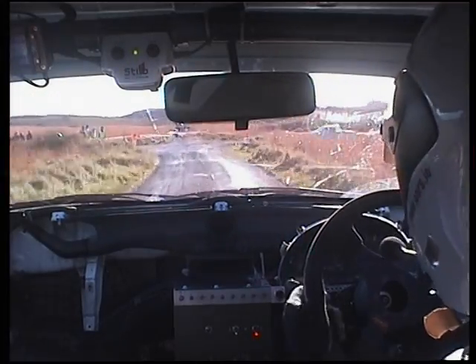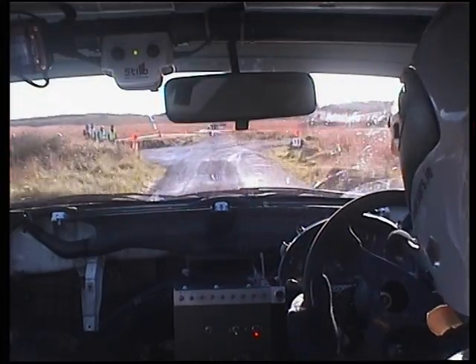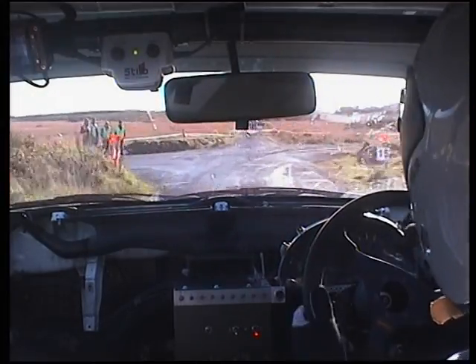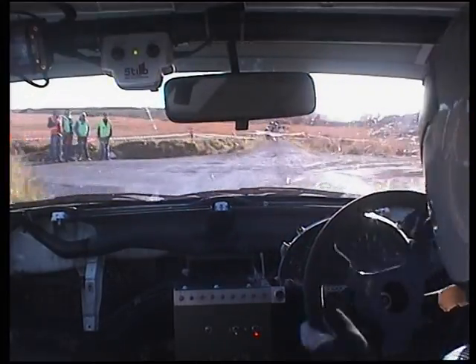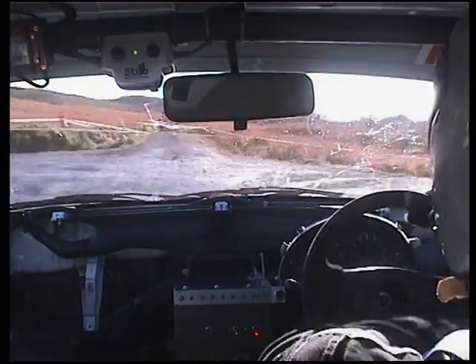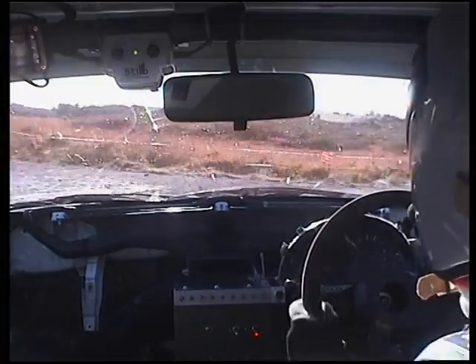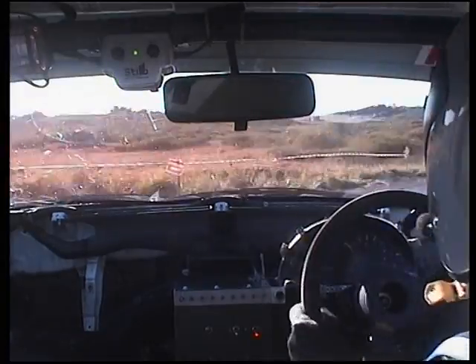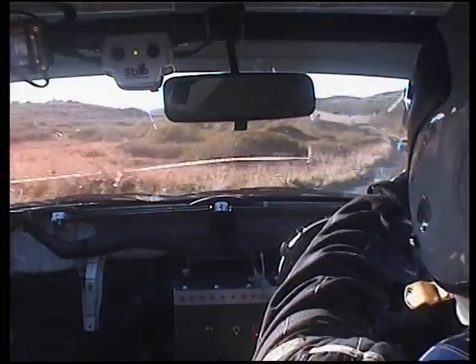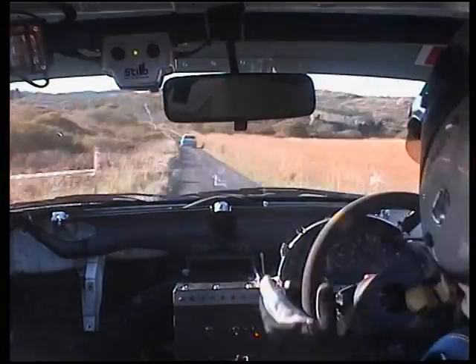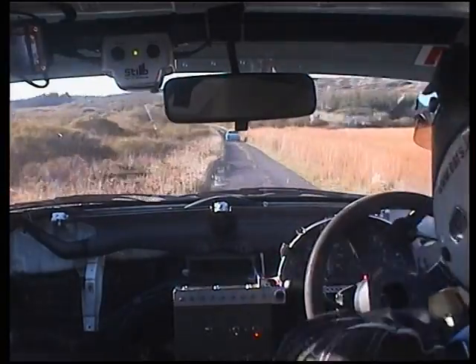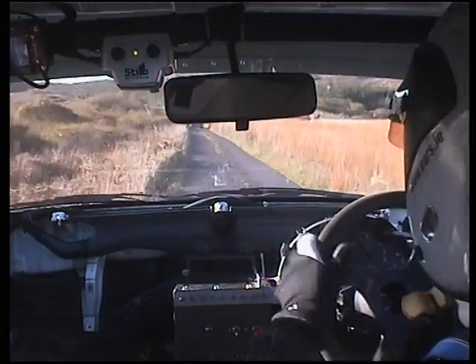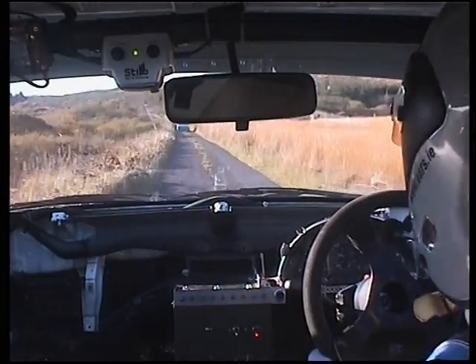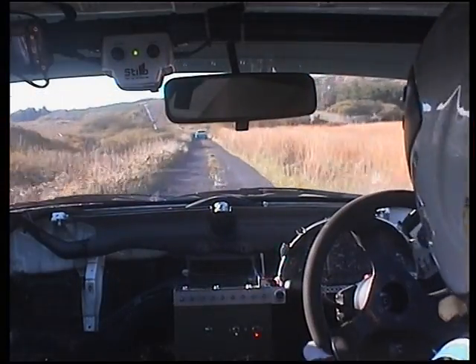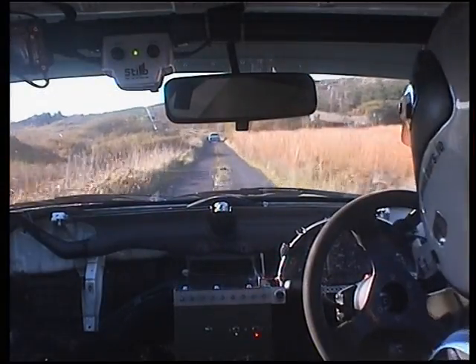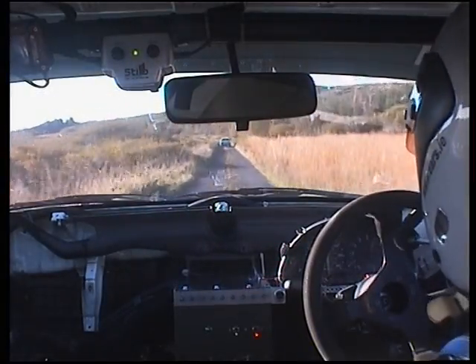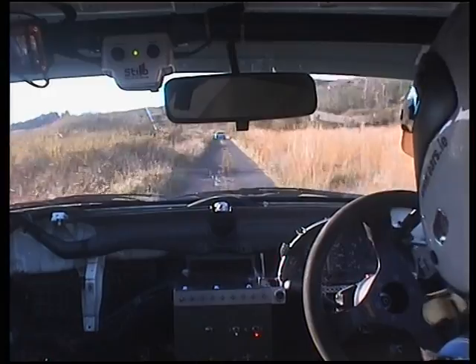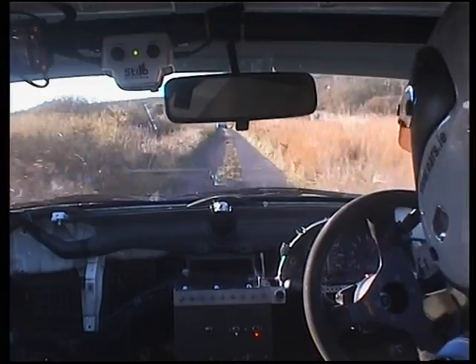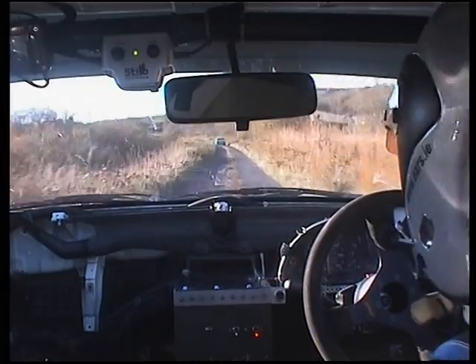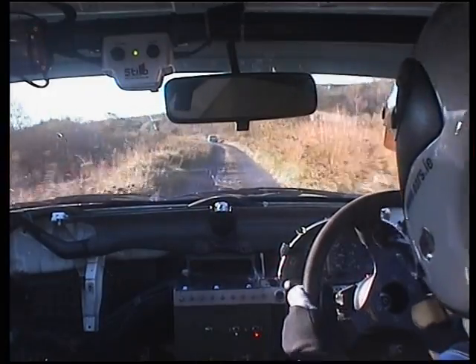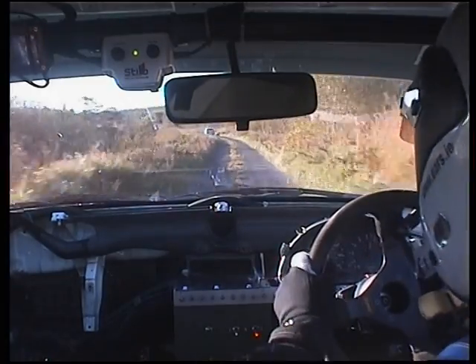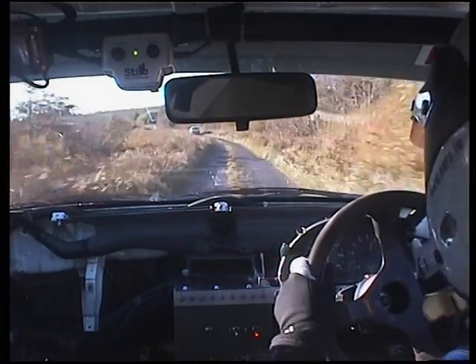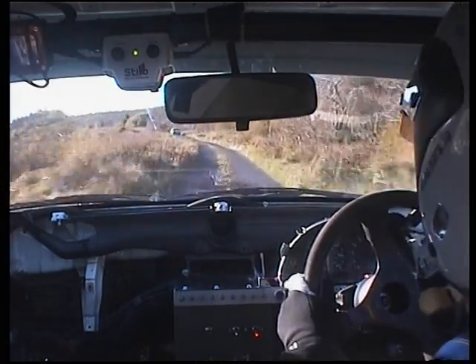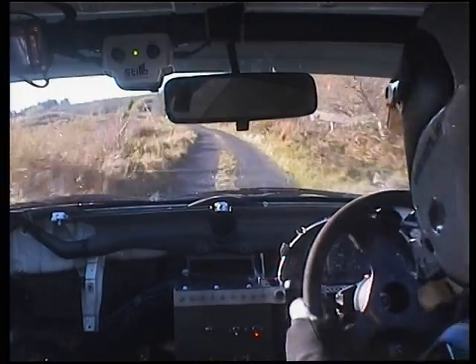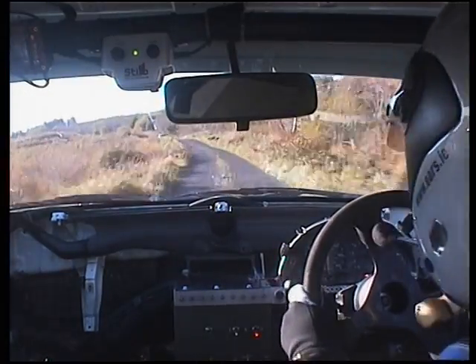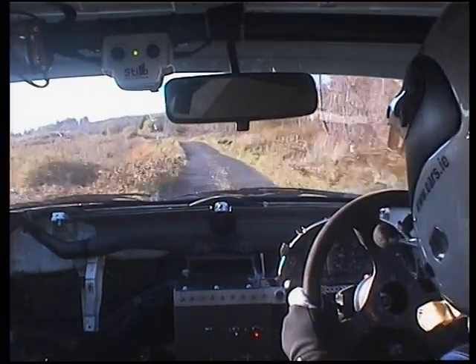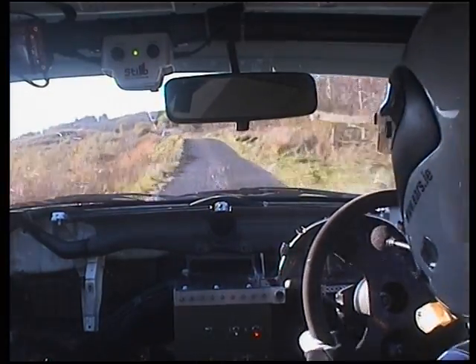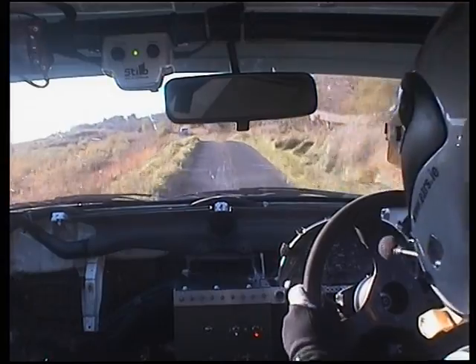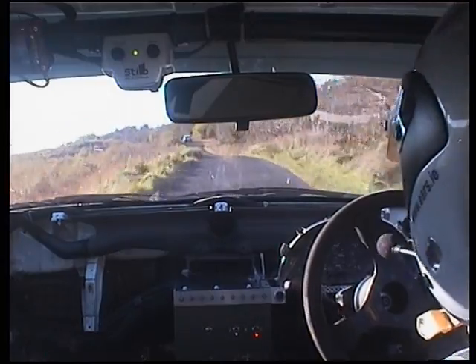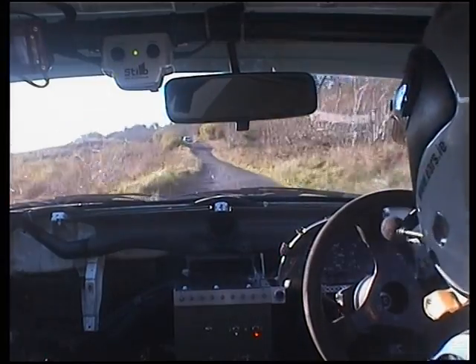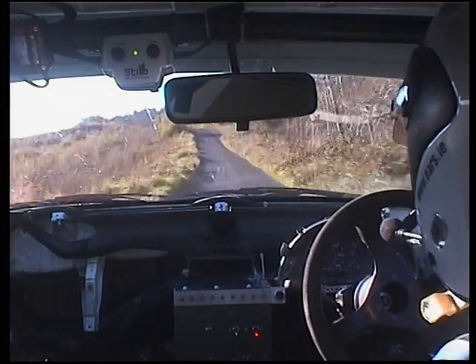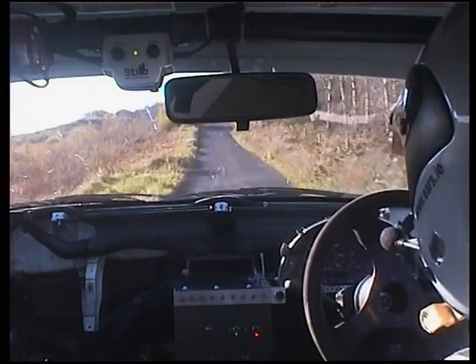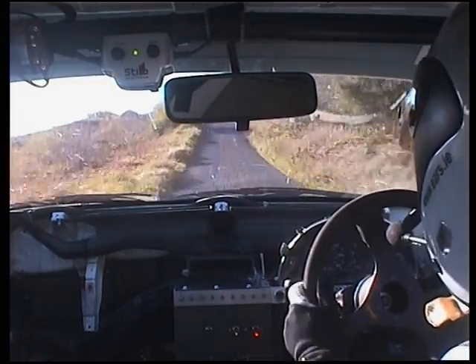Come on, super tidy. One hundred, two left continues over crest. We're nearly there now, so just finish it out — two left continues over crest. Fifty, one left opens.